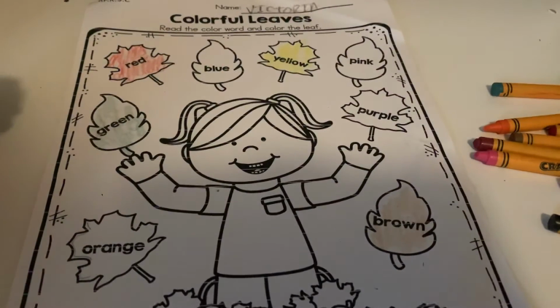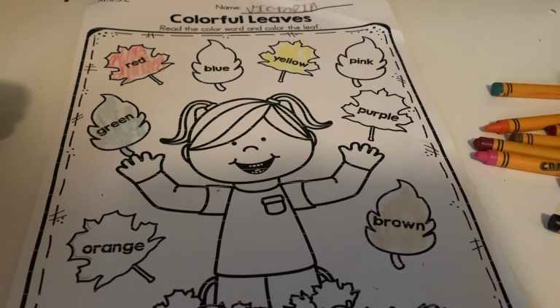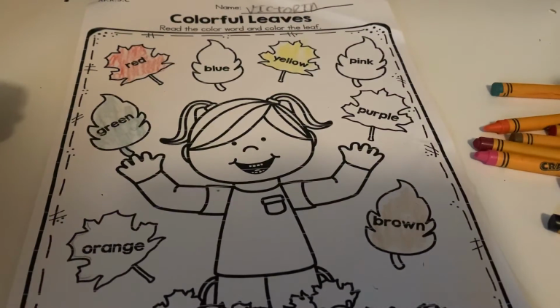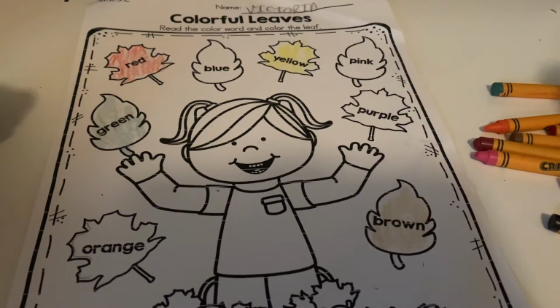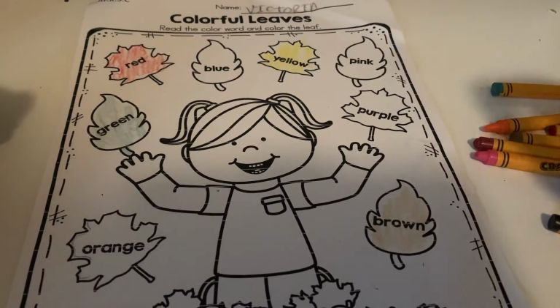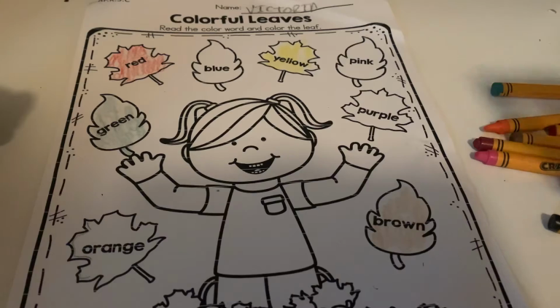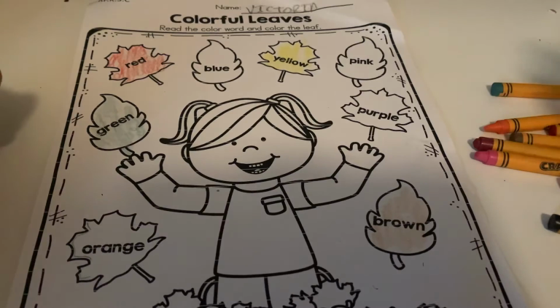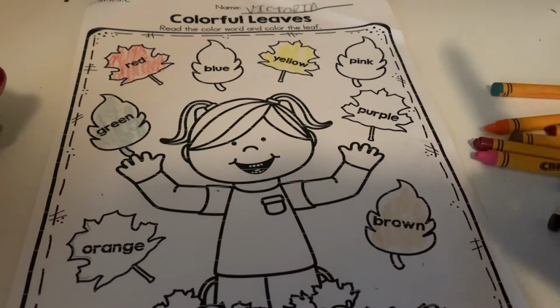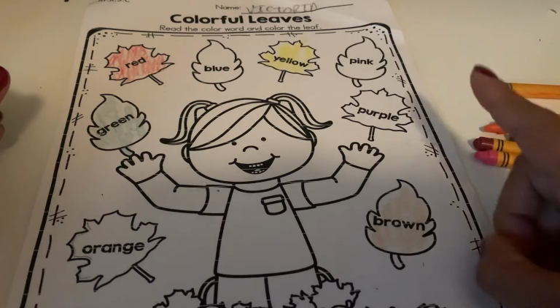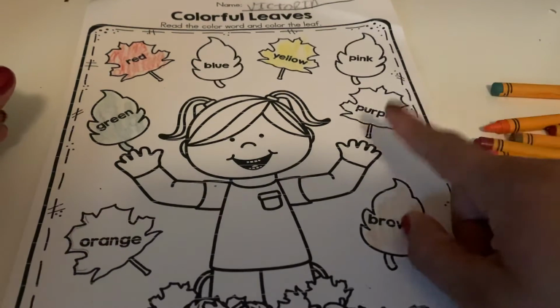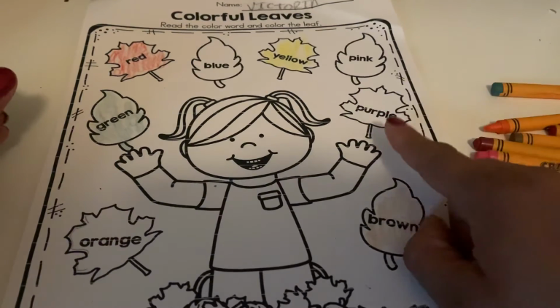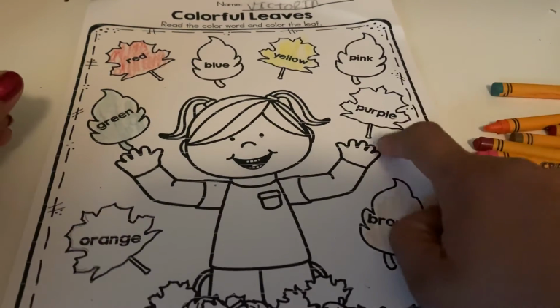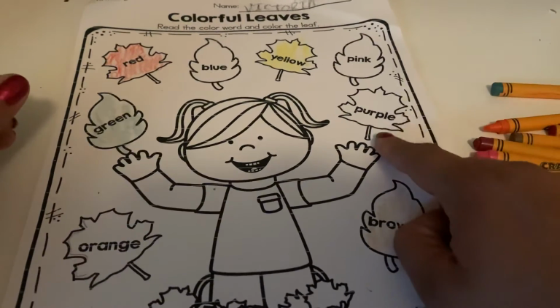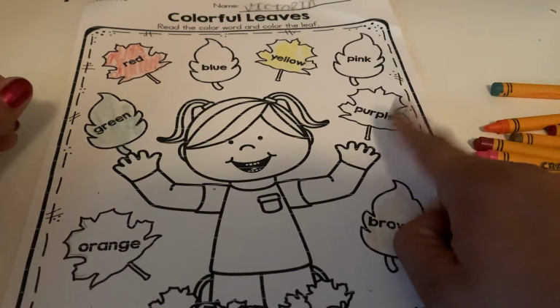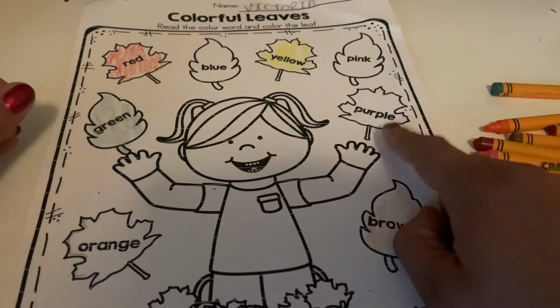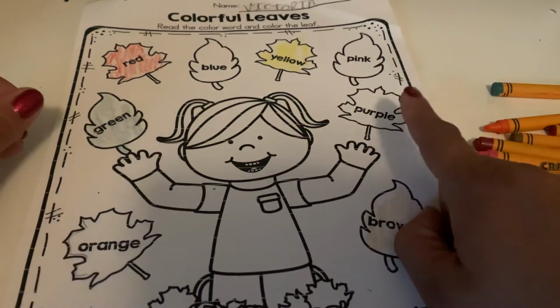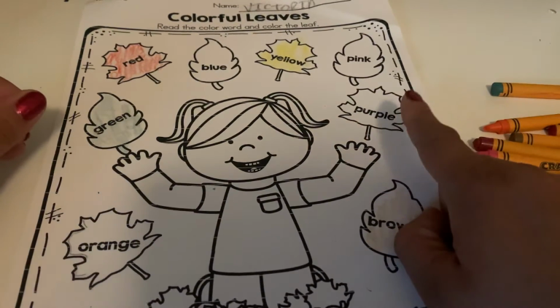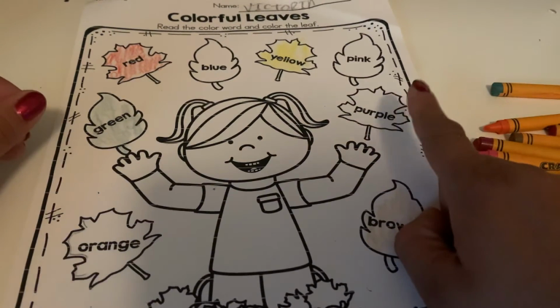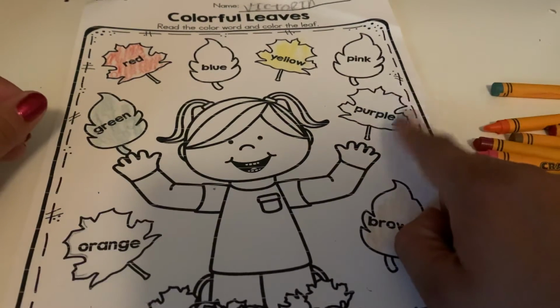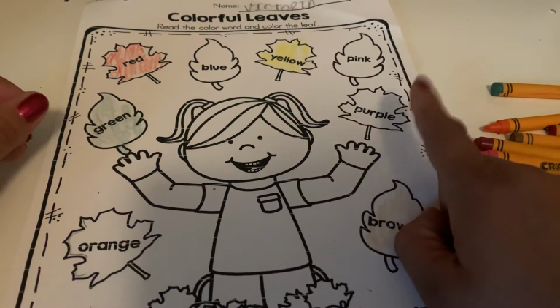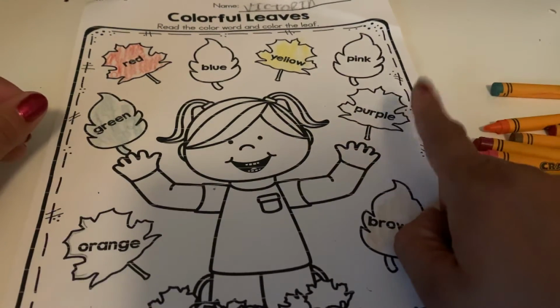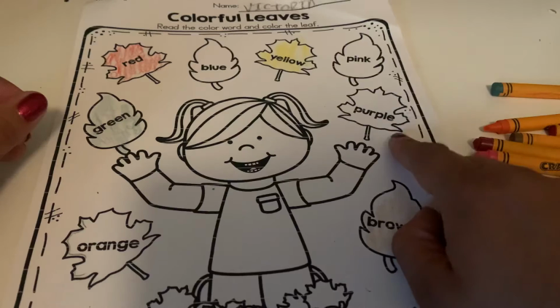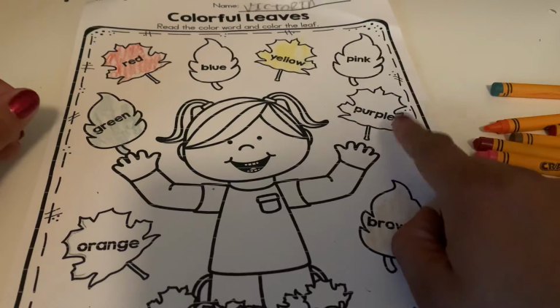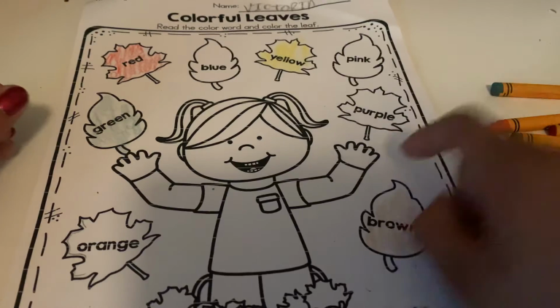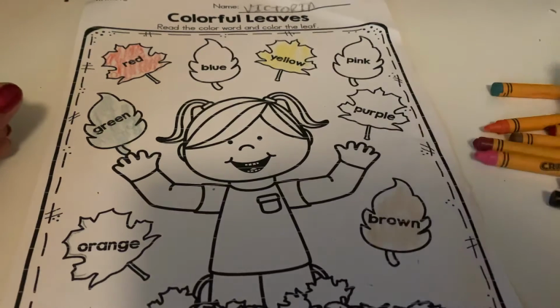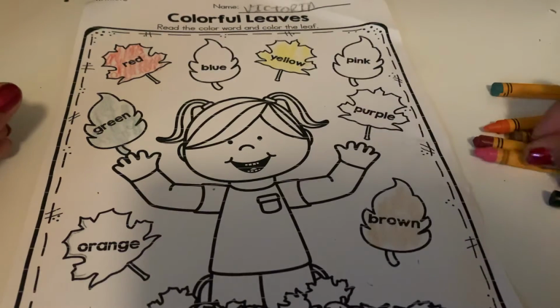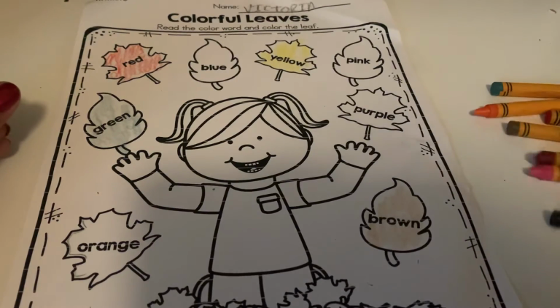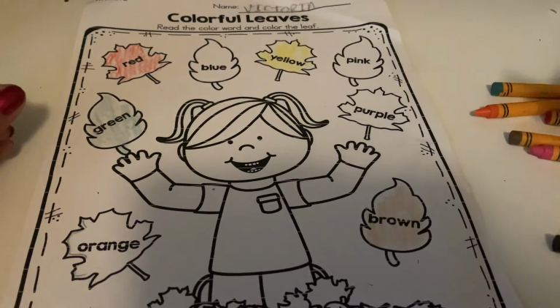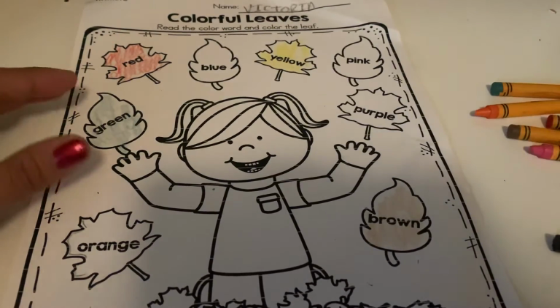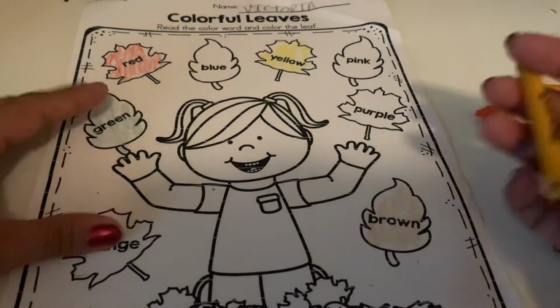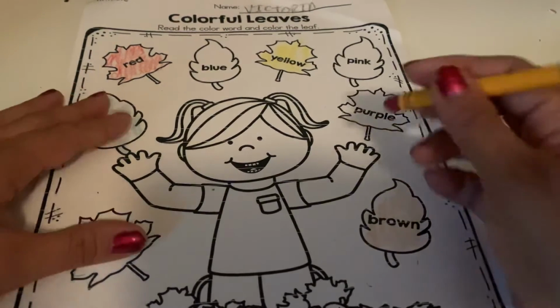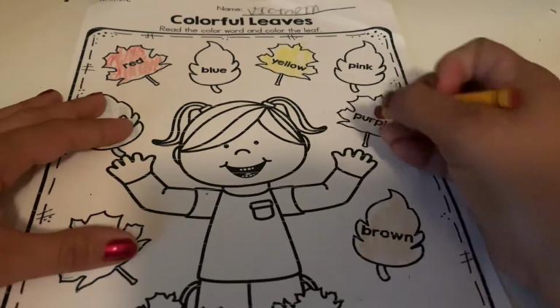Okay, next we're gonna find the one by the girl's hand, which is right here, and we're gonna color this one purple. So find your purple crayon and color it purple.